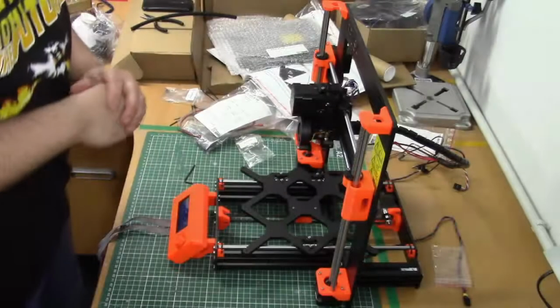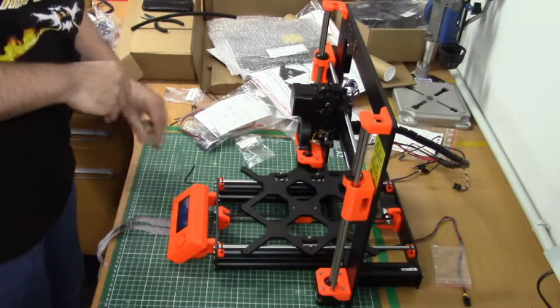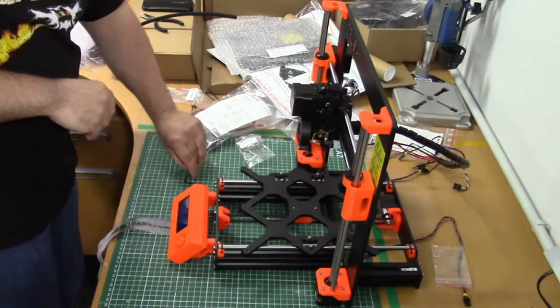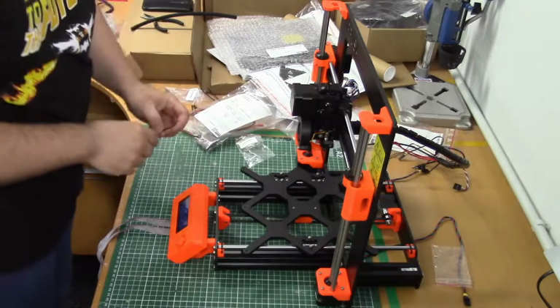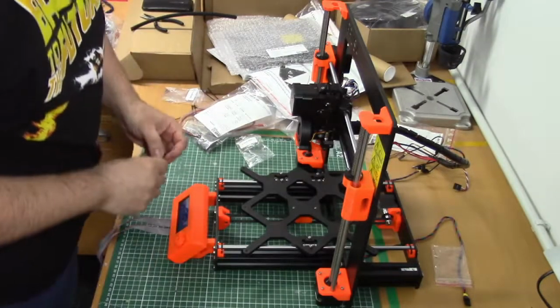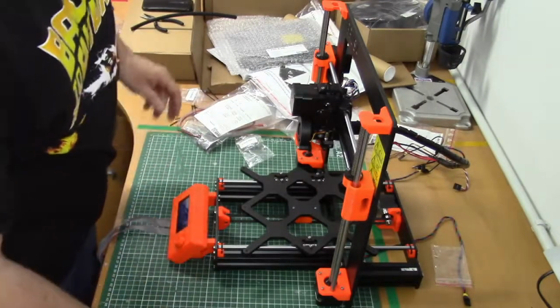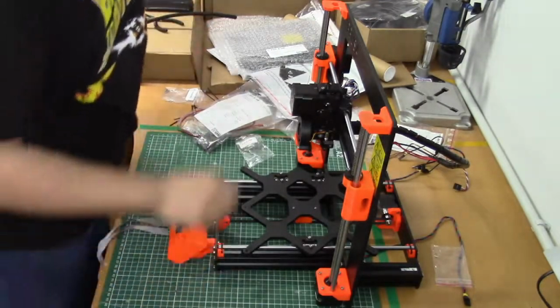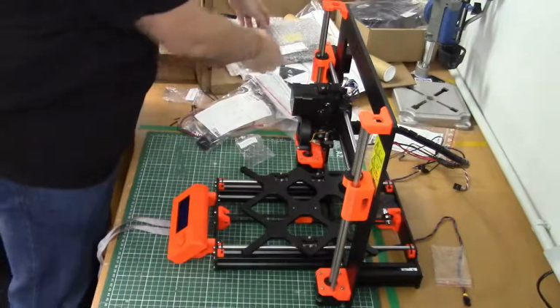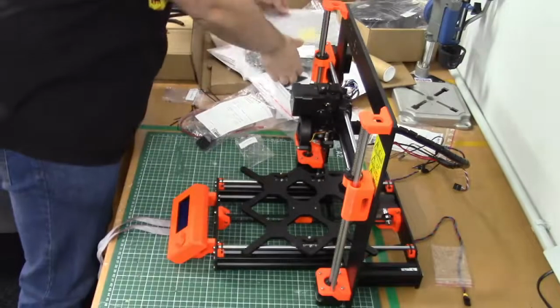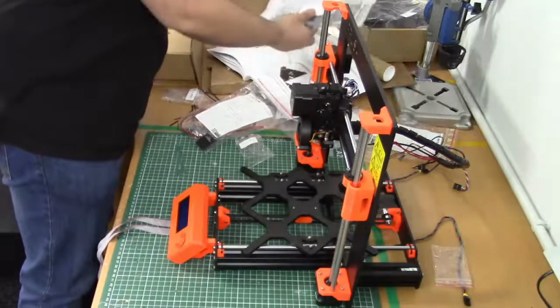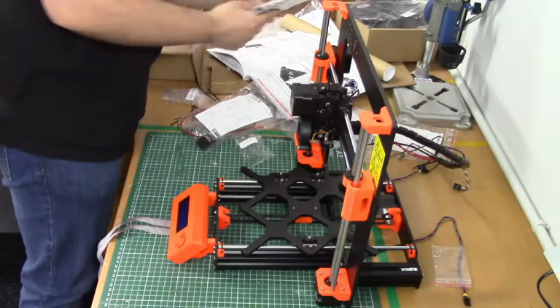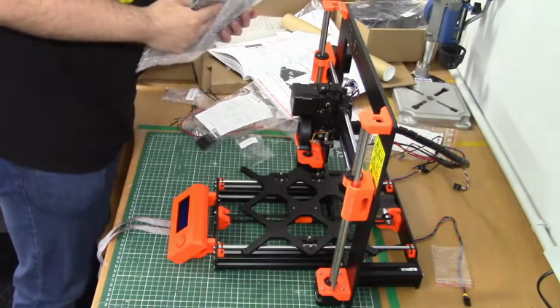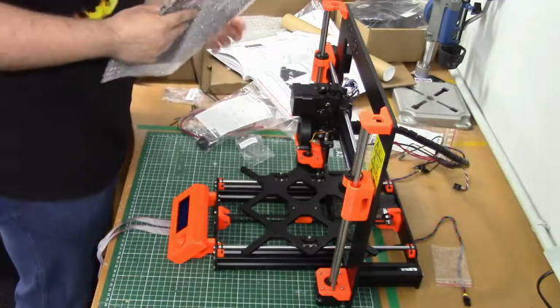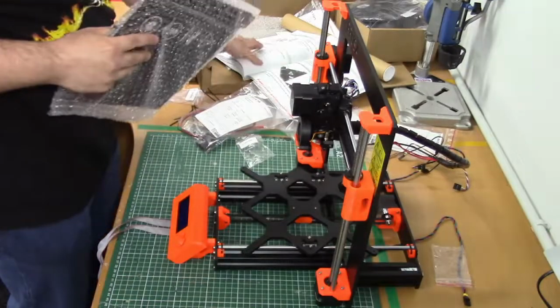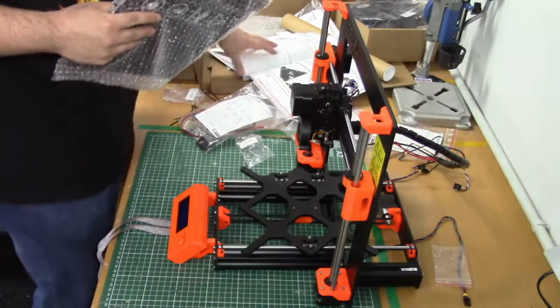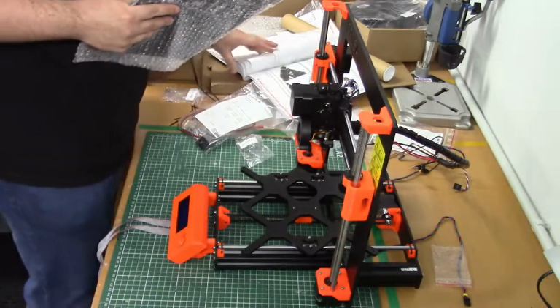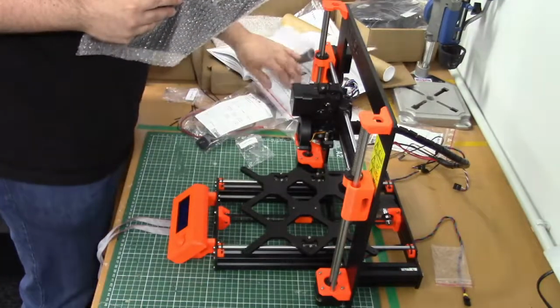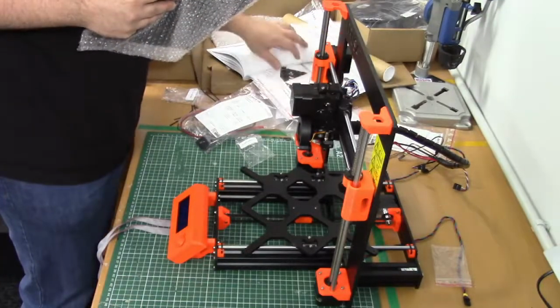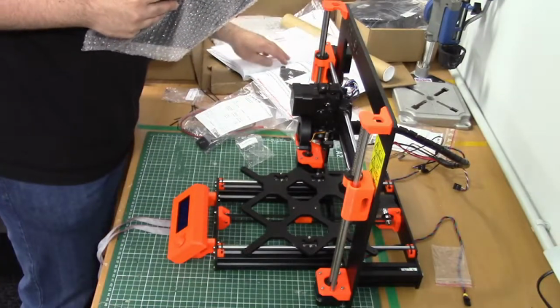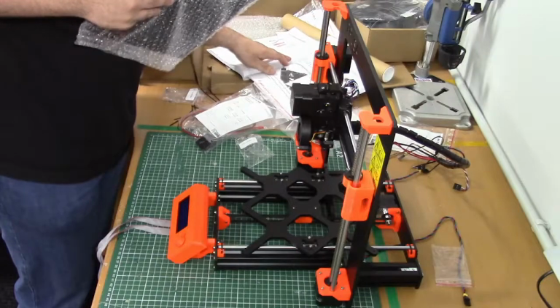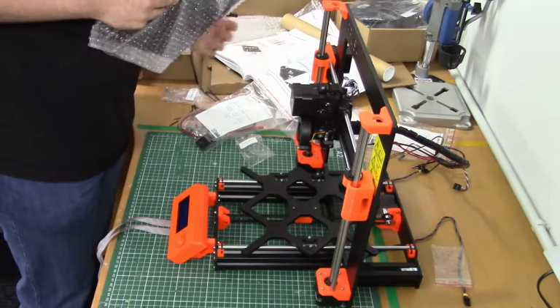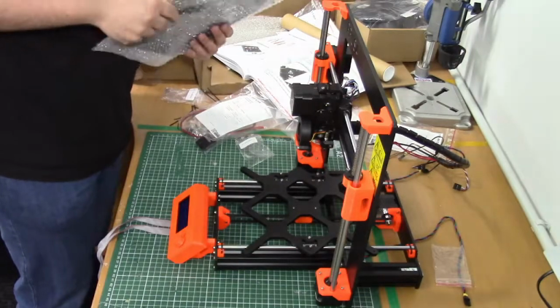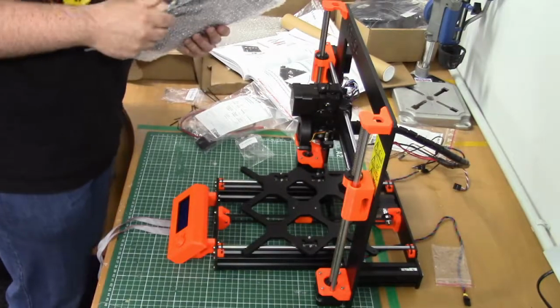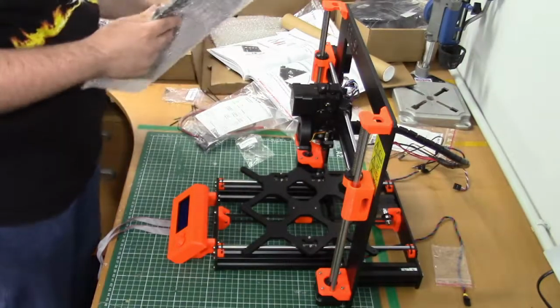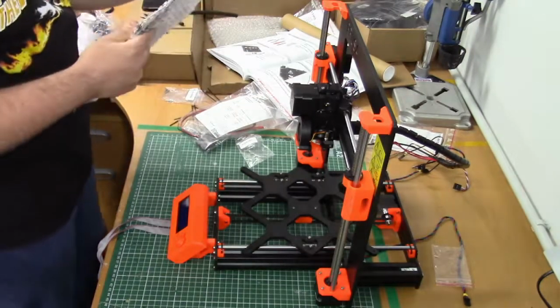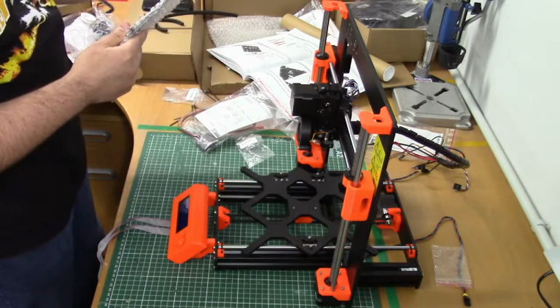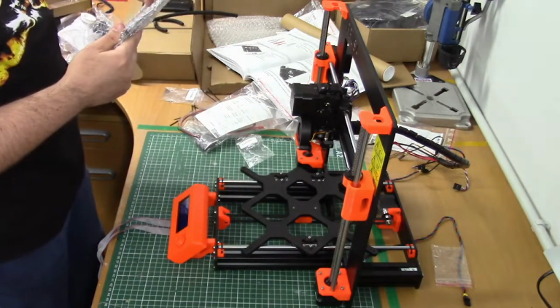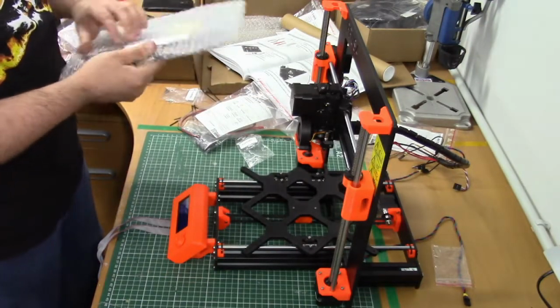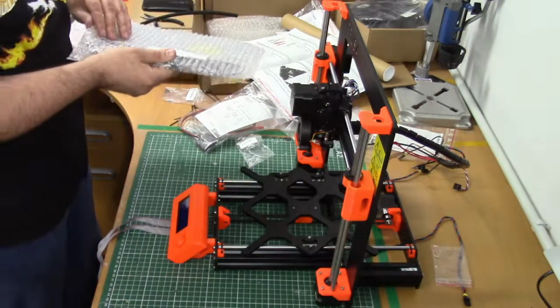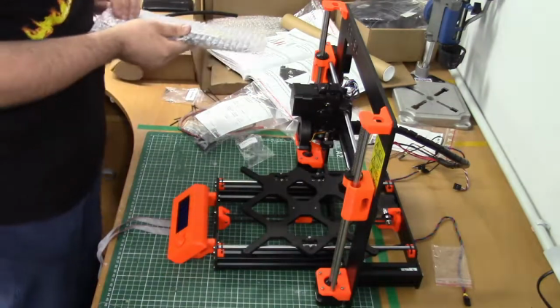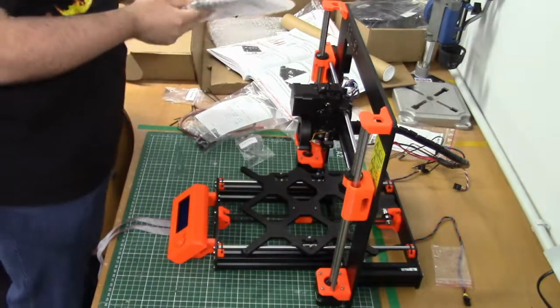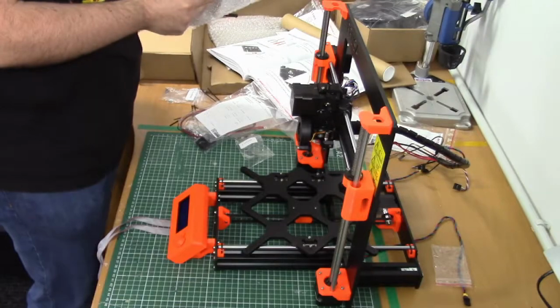Hey everyone, chapter 7 — the end is getting nearer. In this chapter we're gonna assemble the print bed and the power supply.